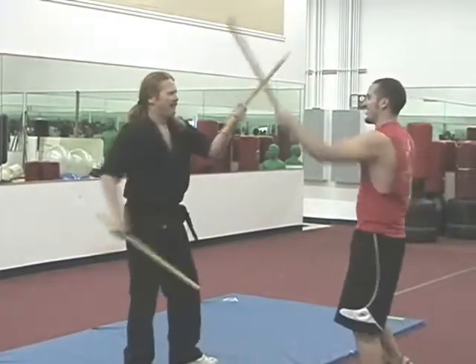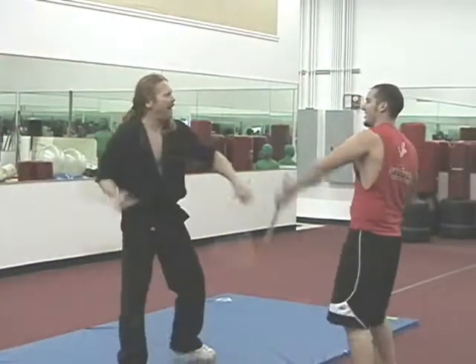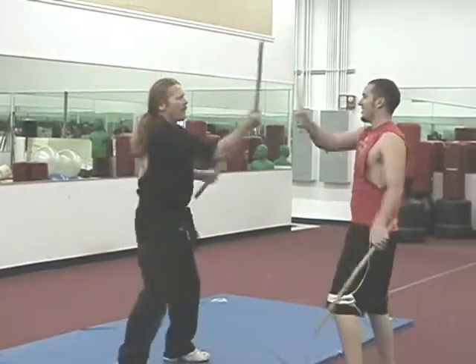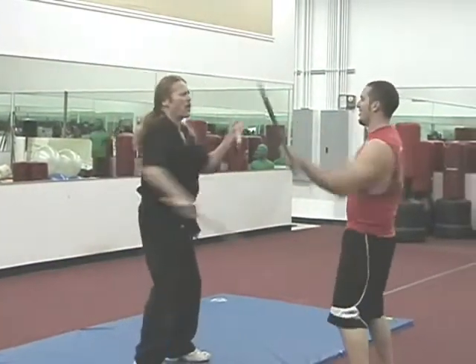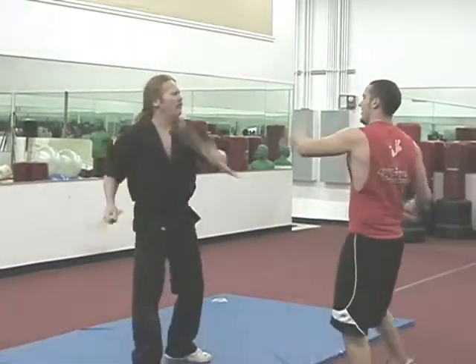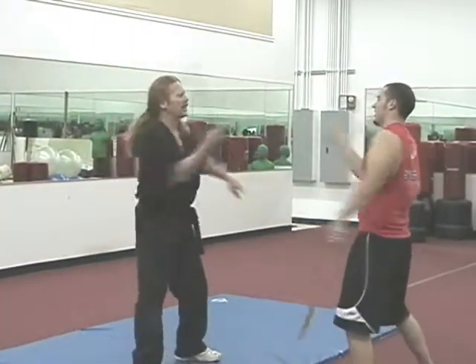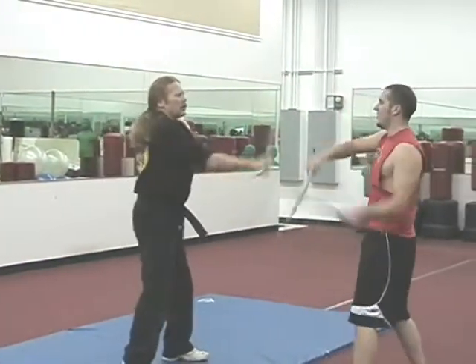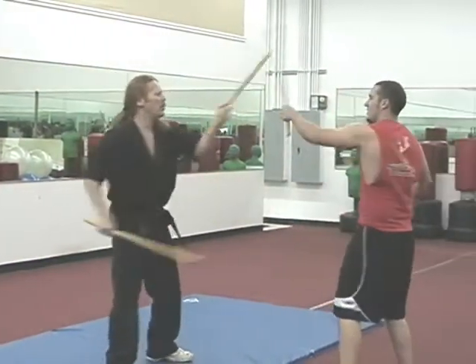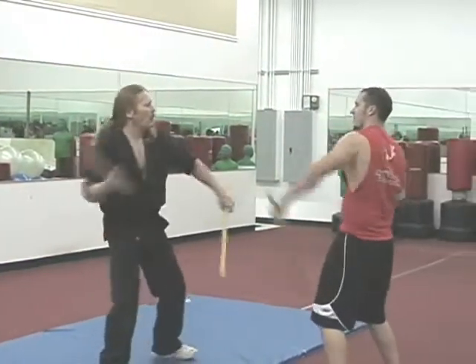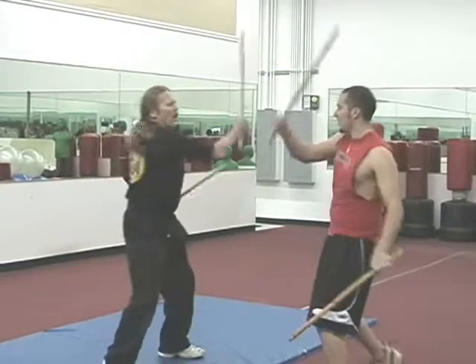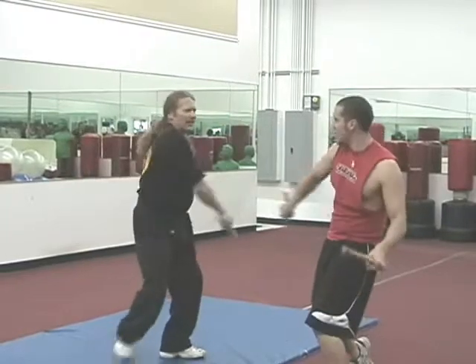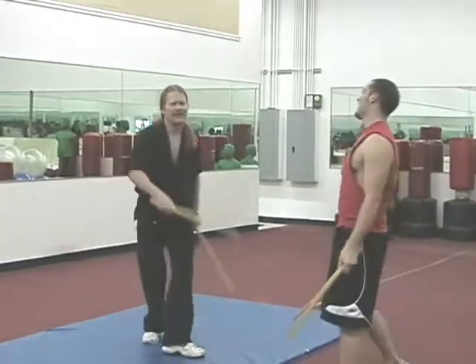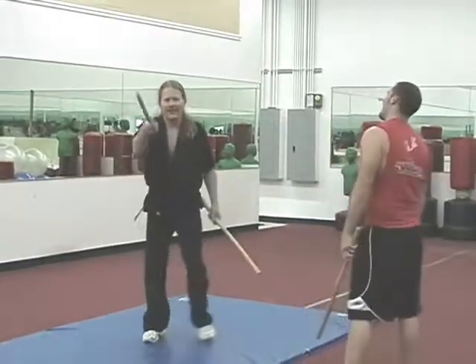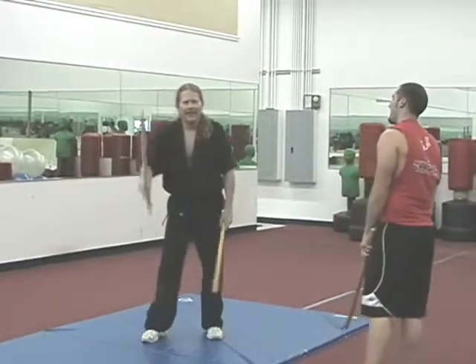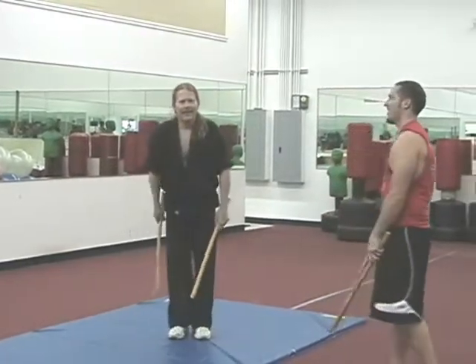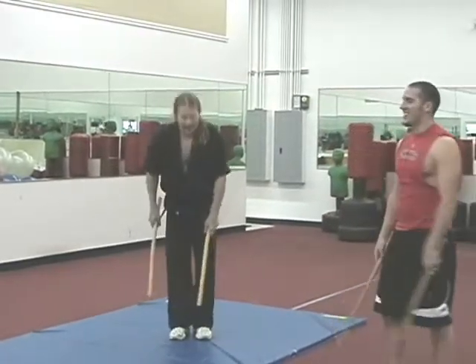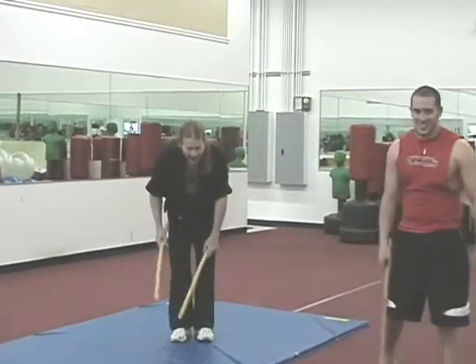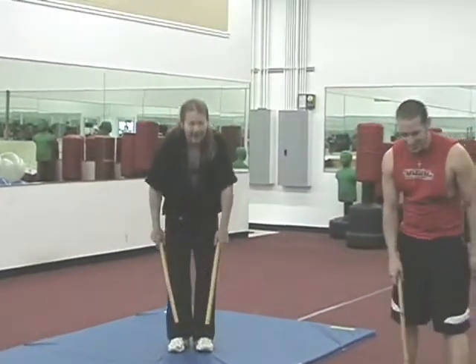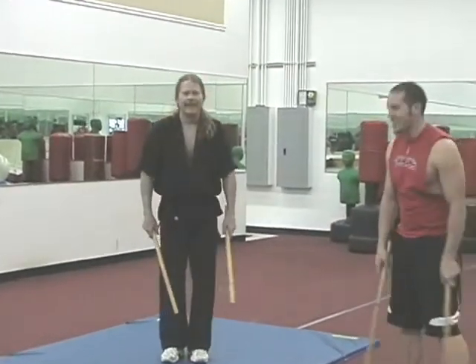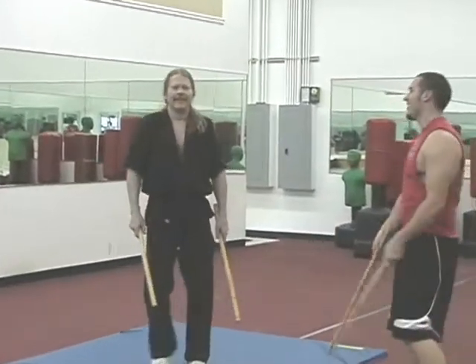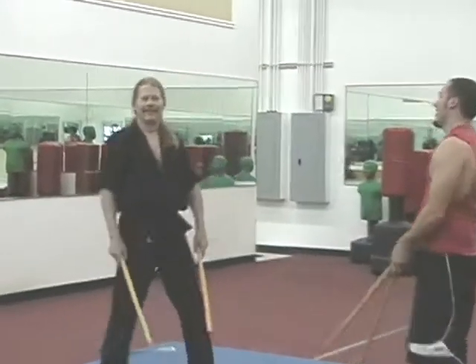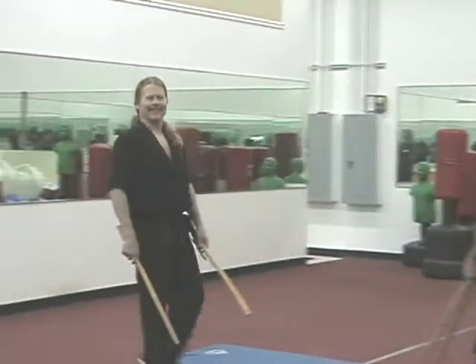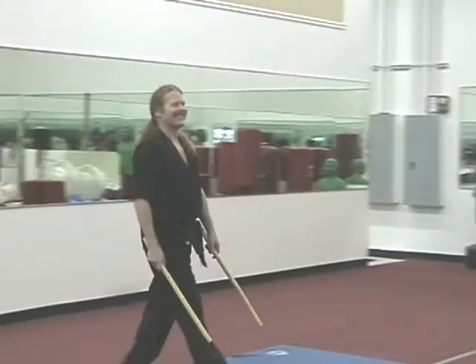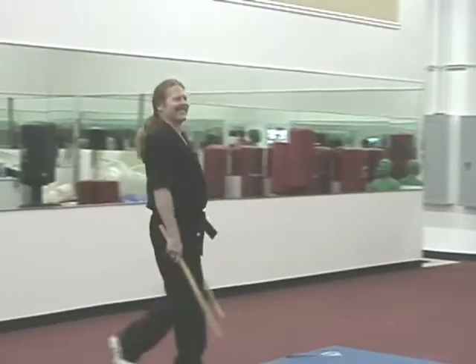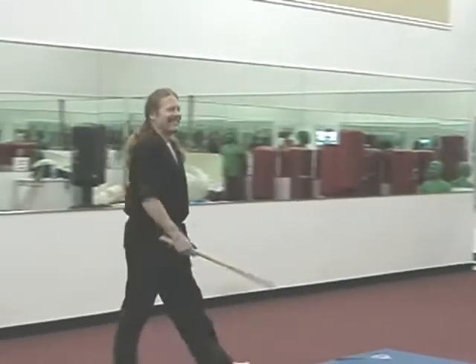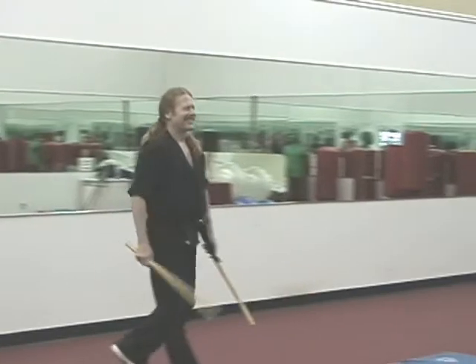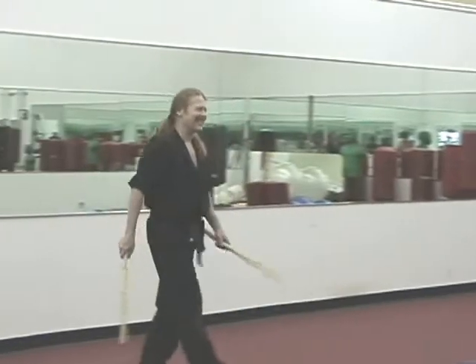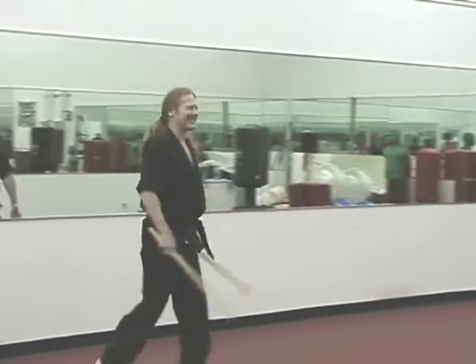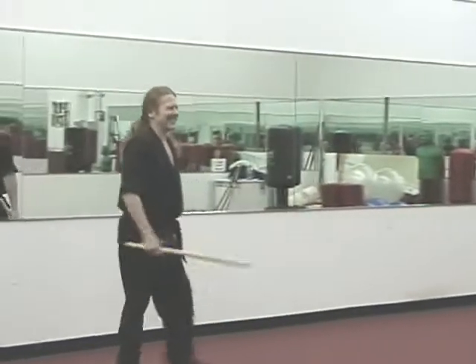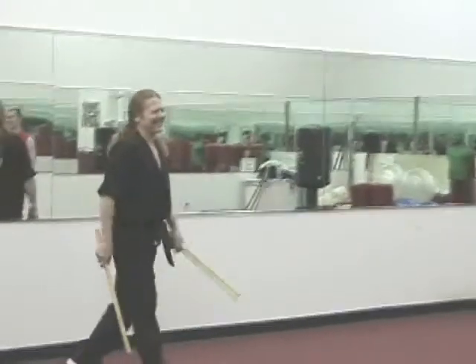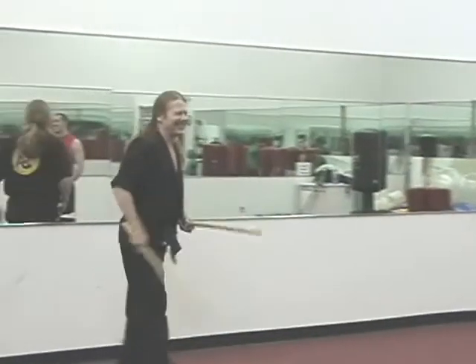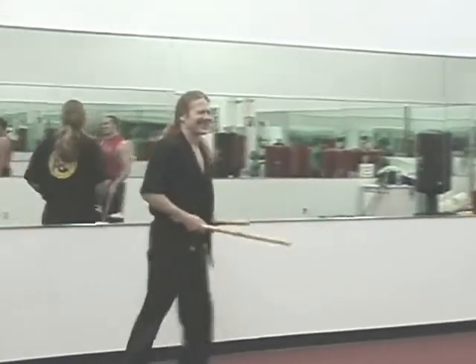Five, four, three, two, one. Thank you. Dylan's turn. Come on, Dylan.